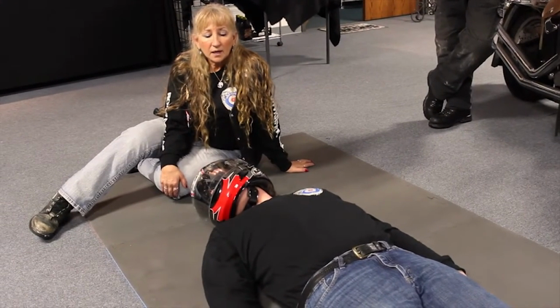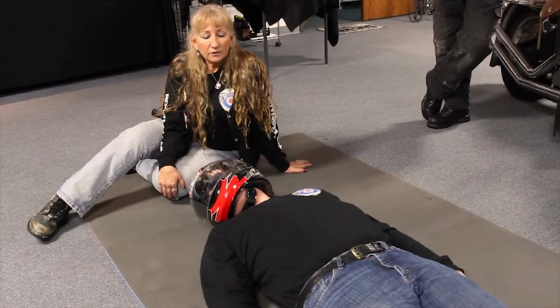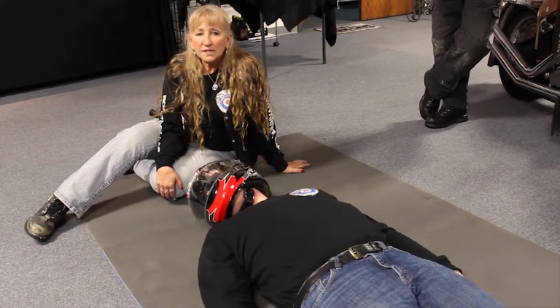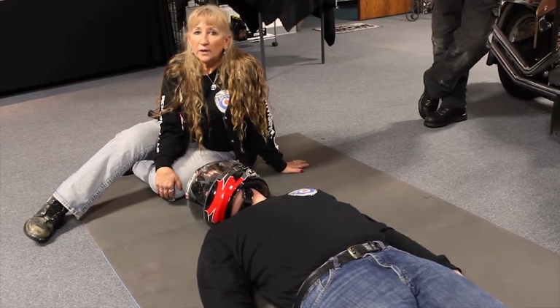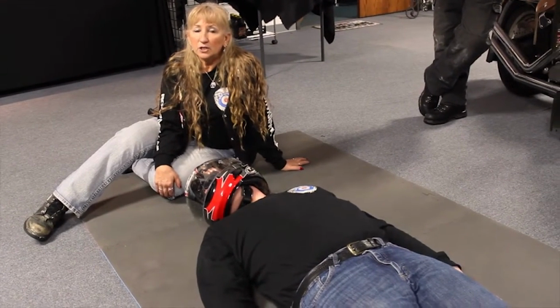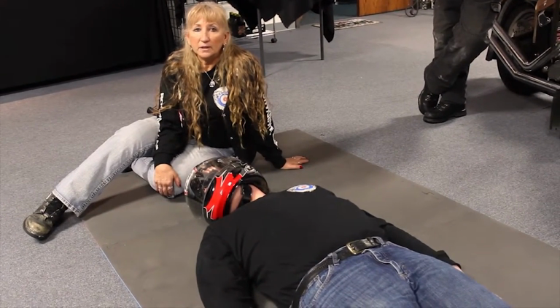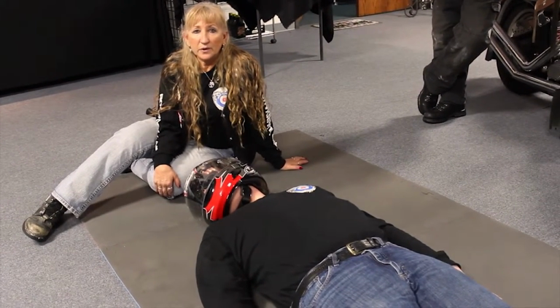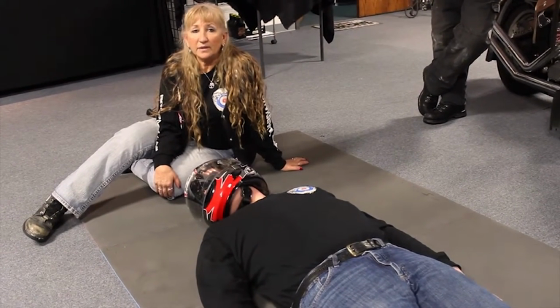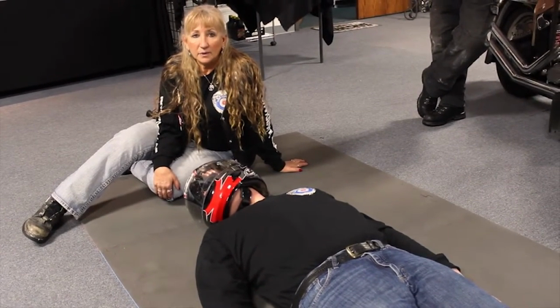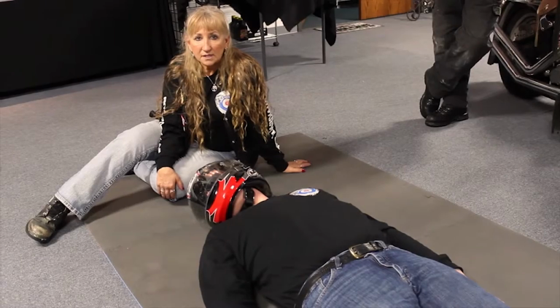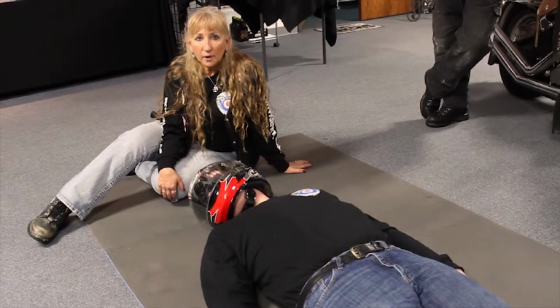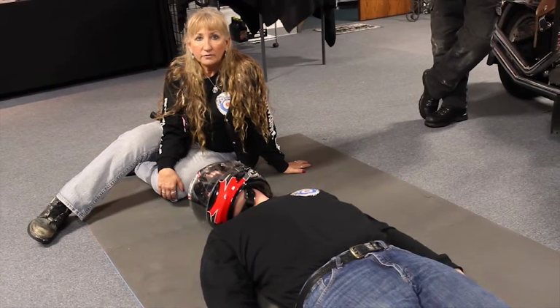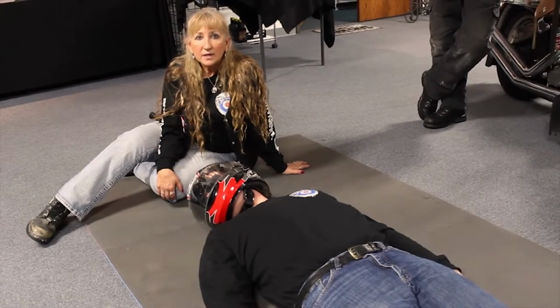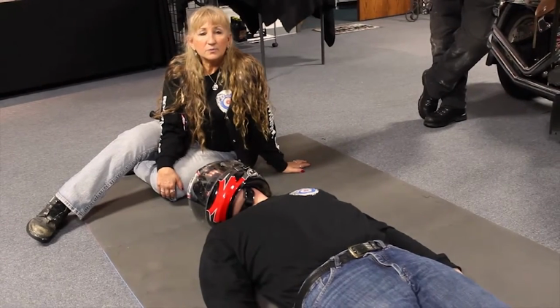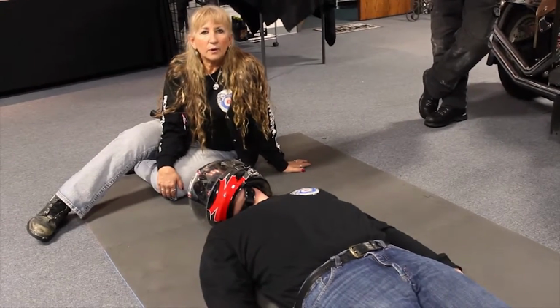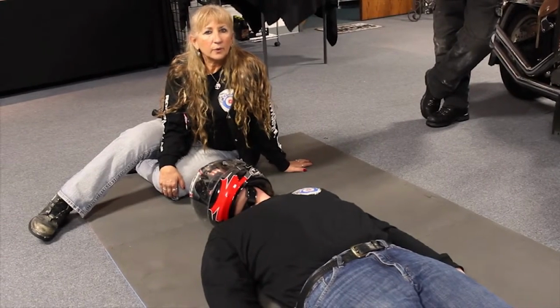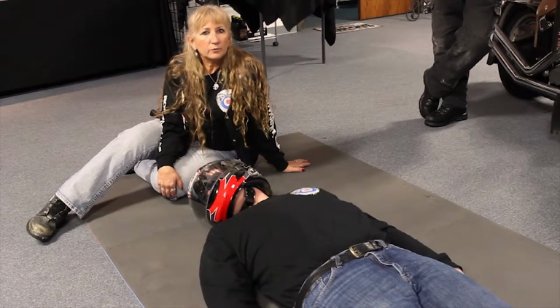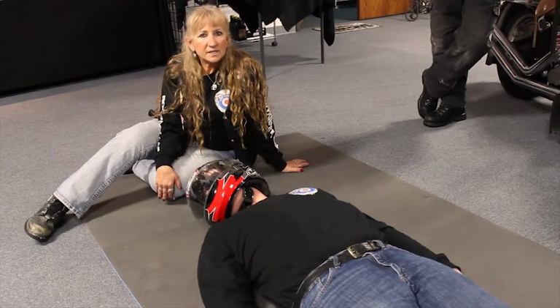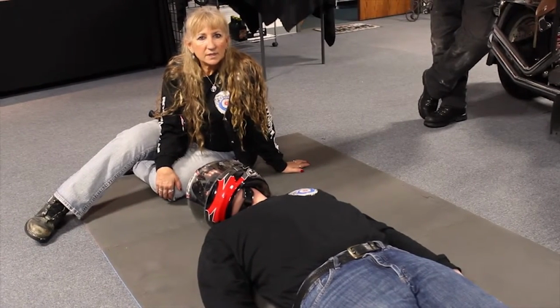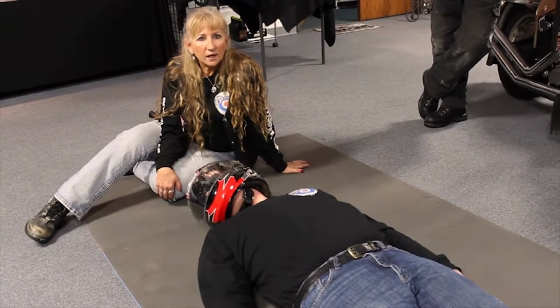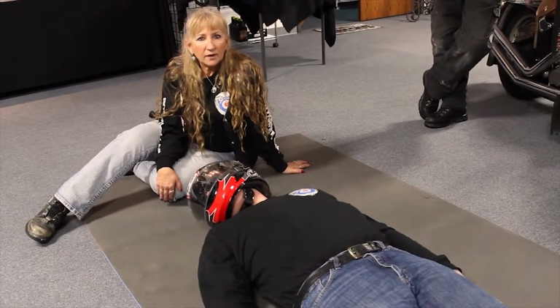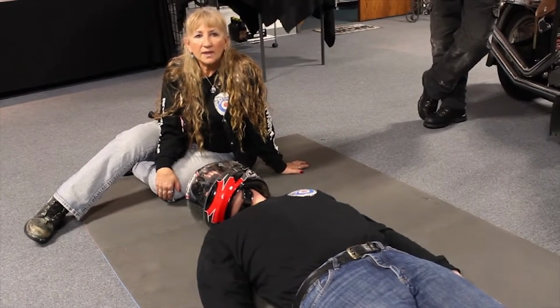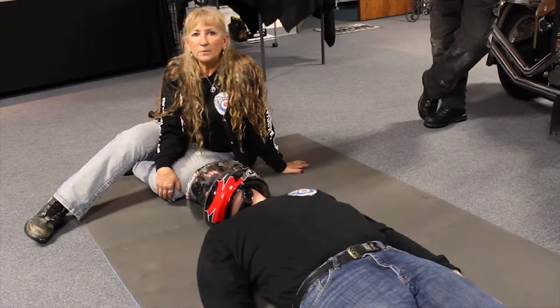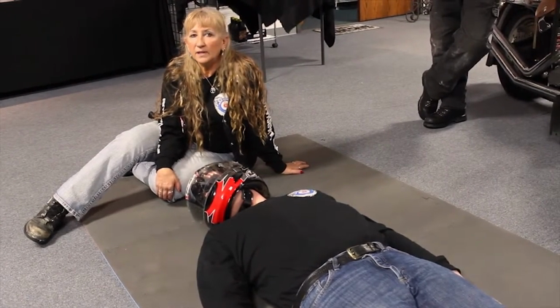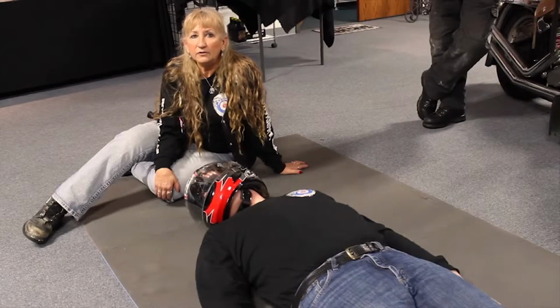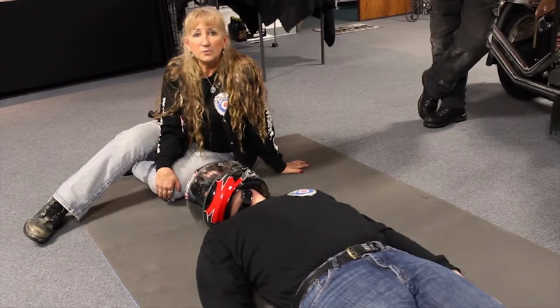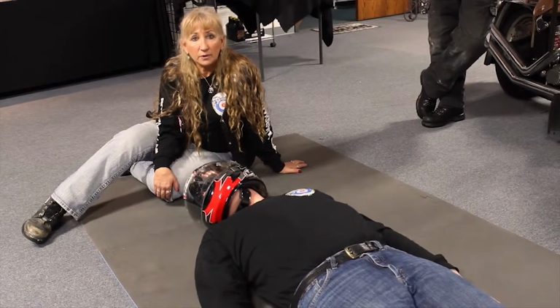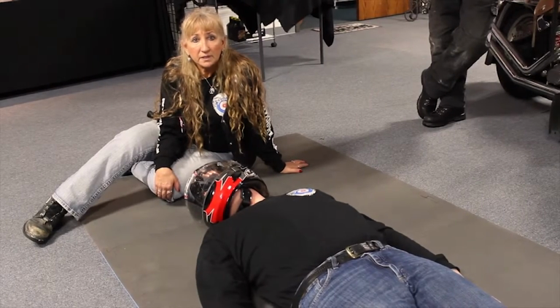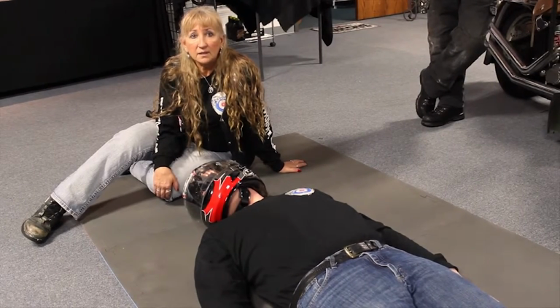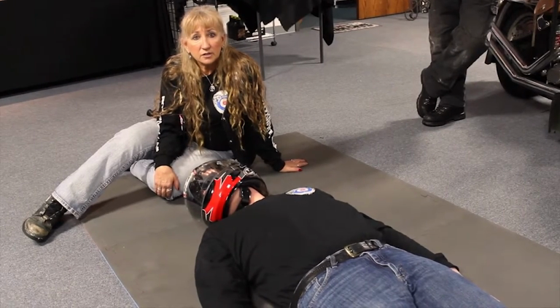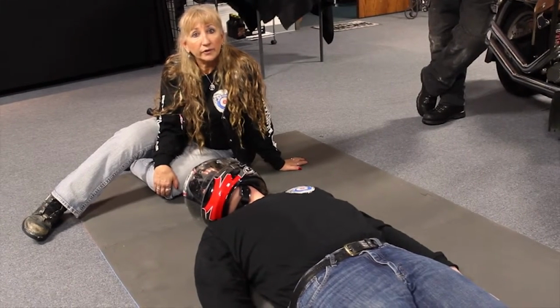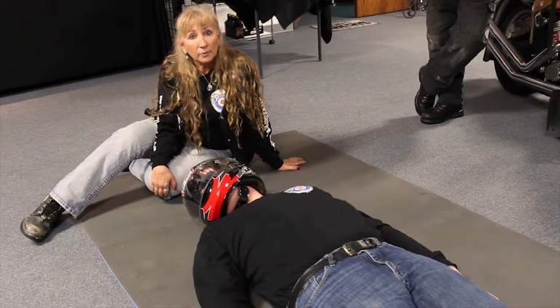The first thing we want to determine is whether or not the helmet needs to come off. There's really only one reason you would take a helmet off, and that would be if it interferes with your ability to control the airway.